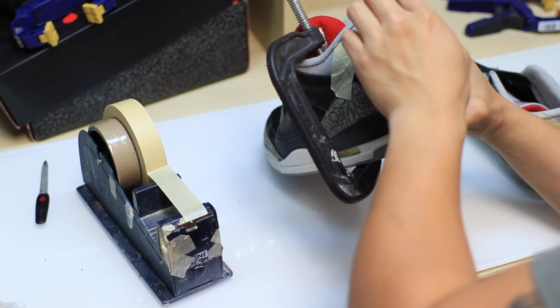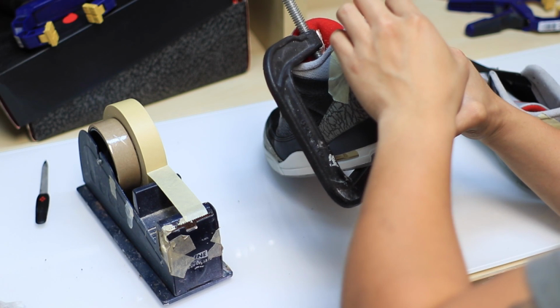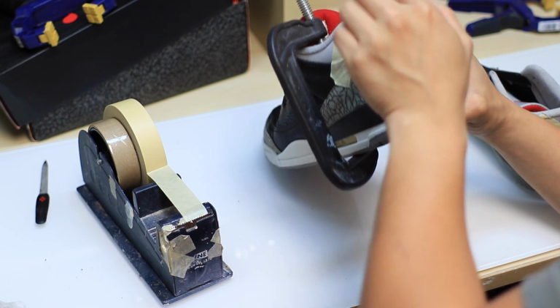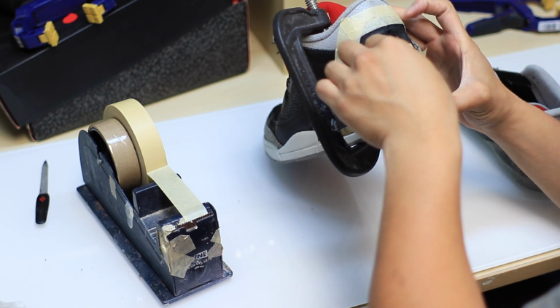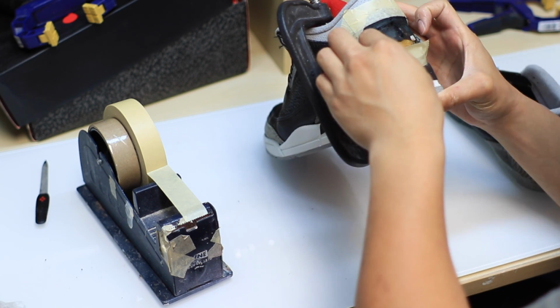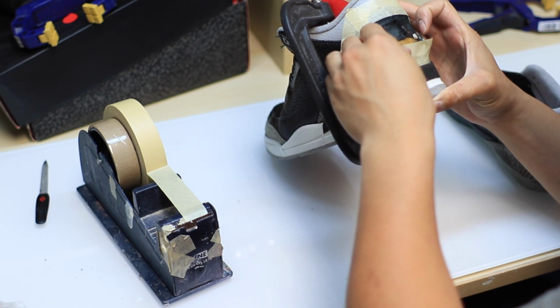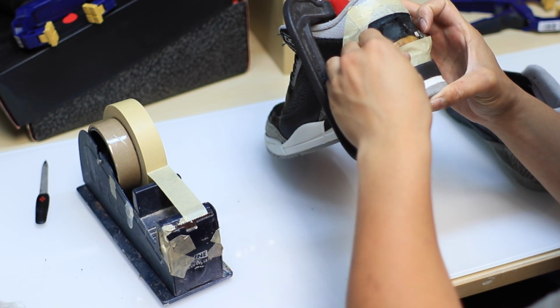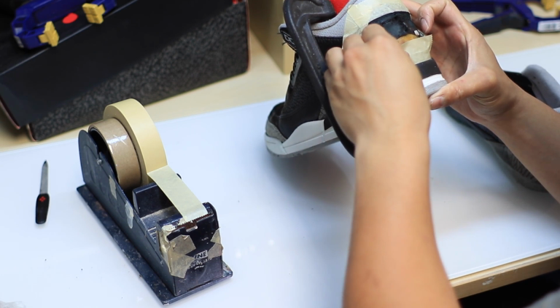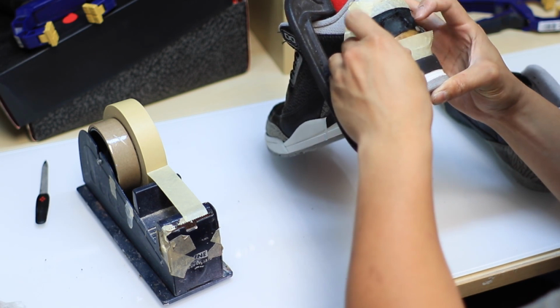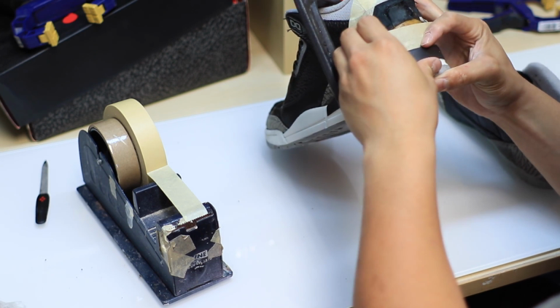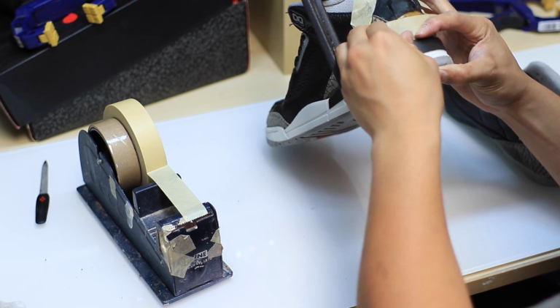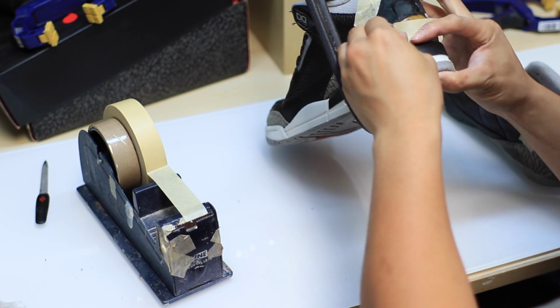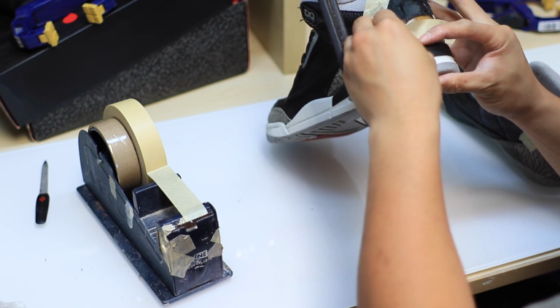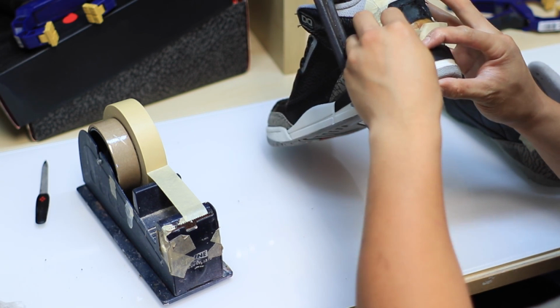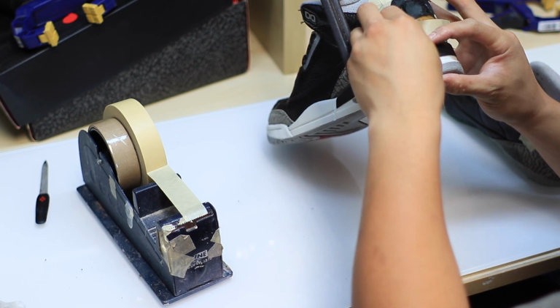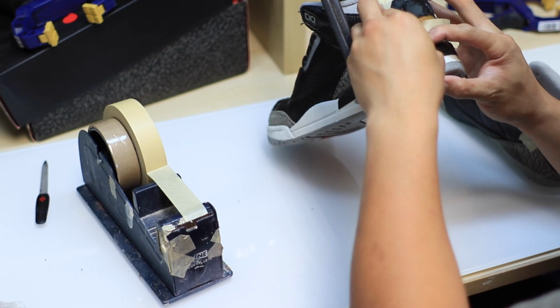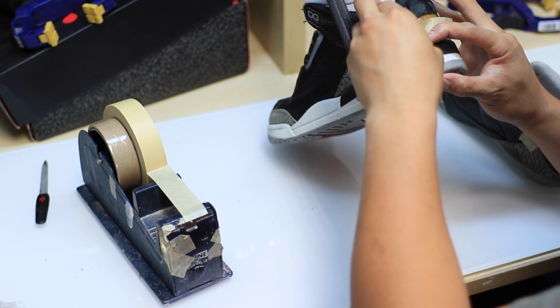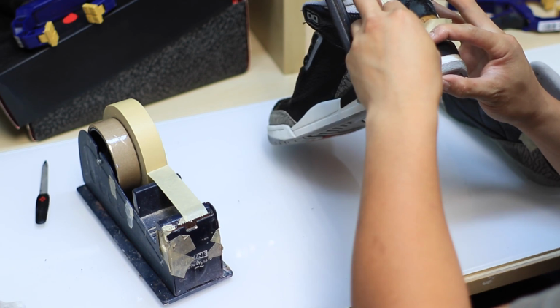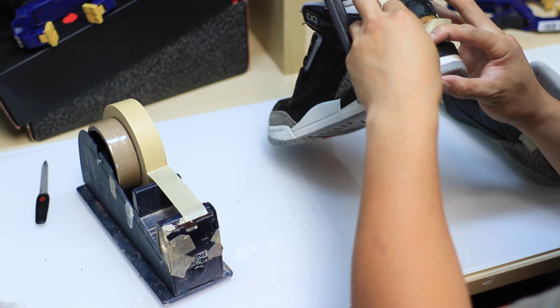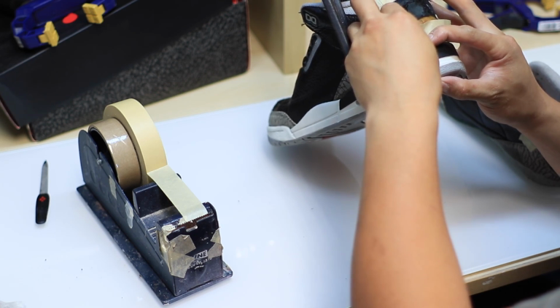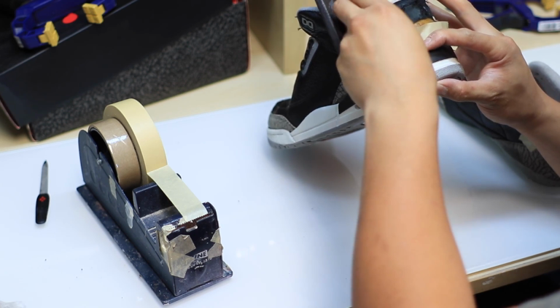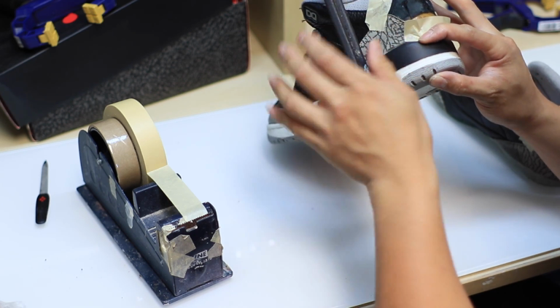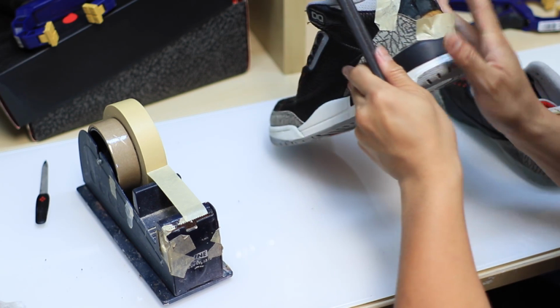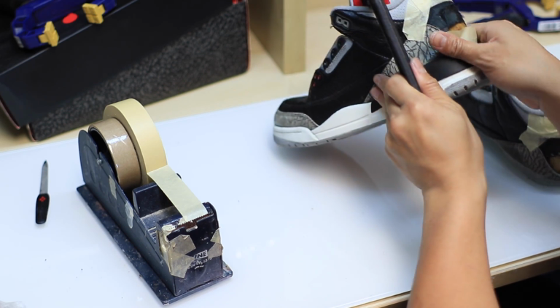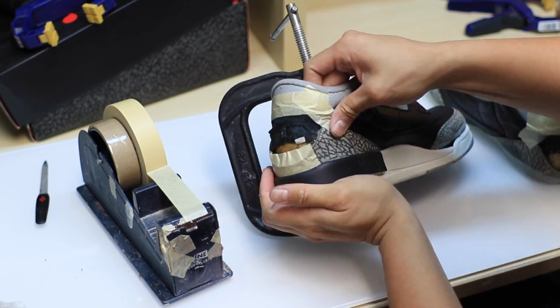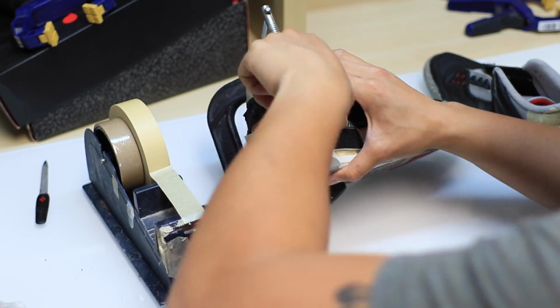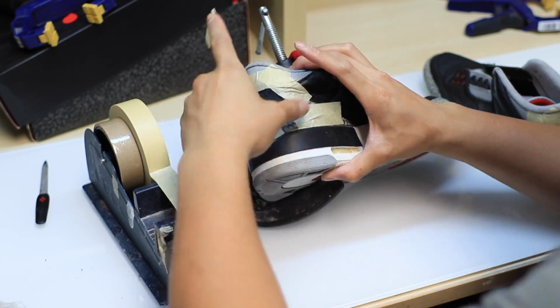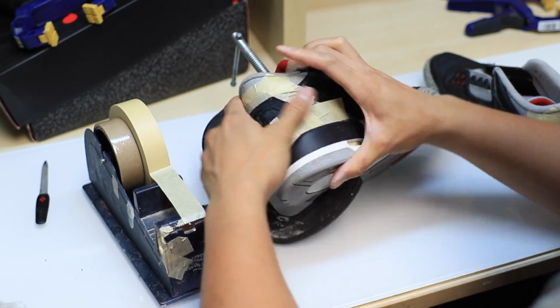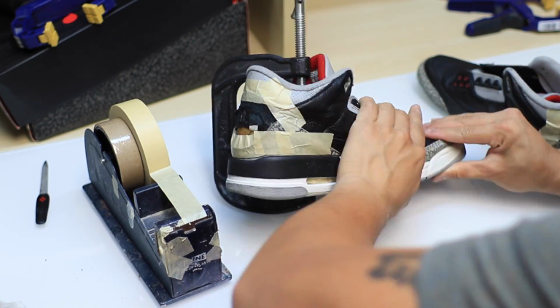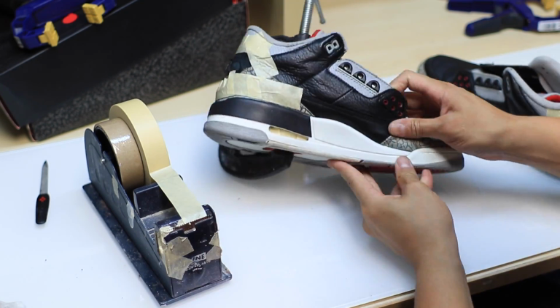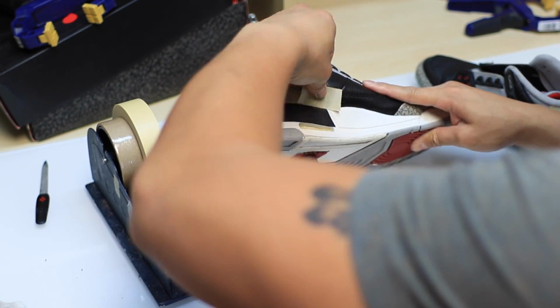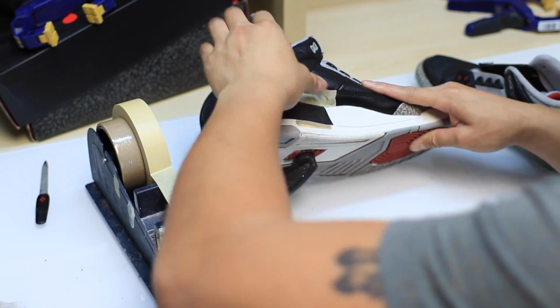This is a ghetto custom last I made to make sure that the shoe doesn't move around while I tape it. This is just to ensure the glue lines are where they're supposed to be.